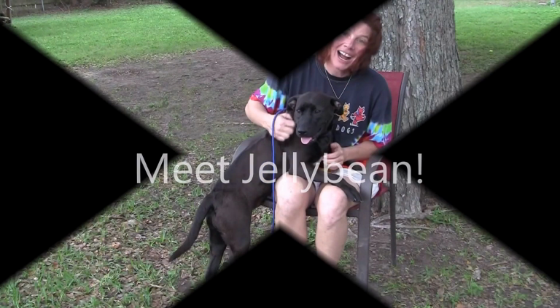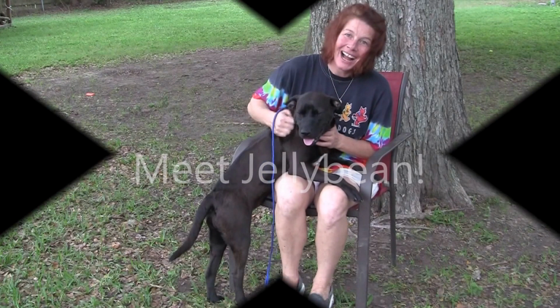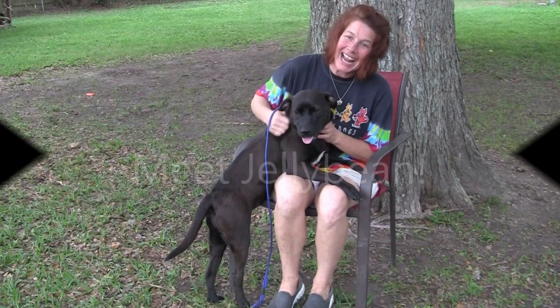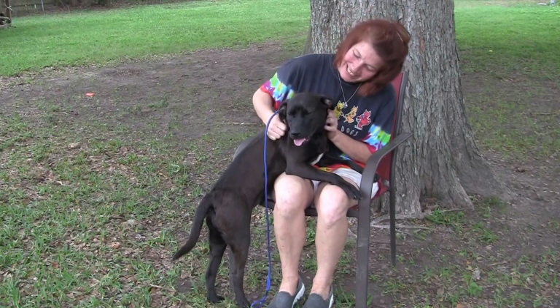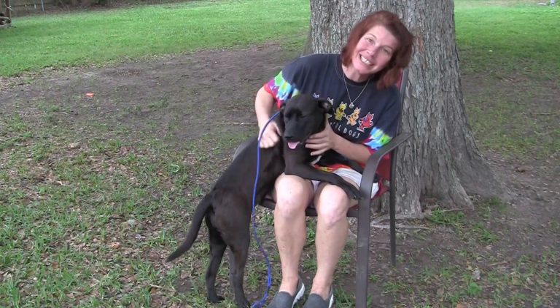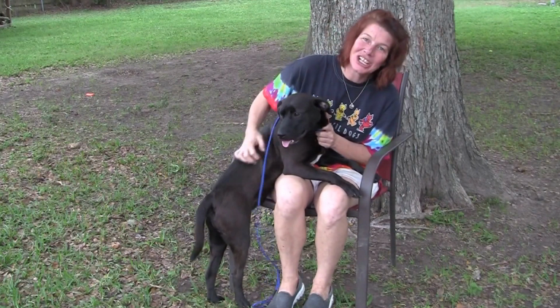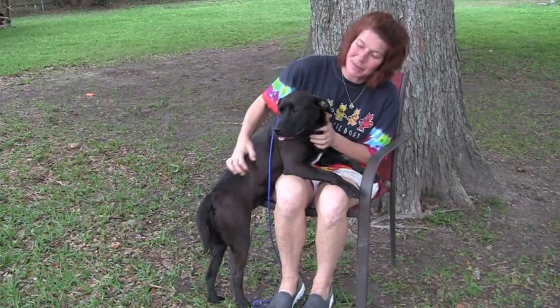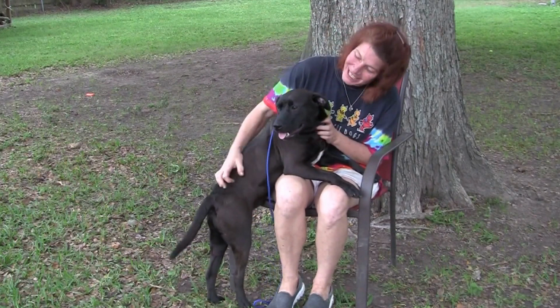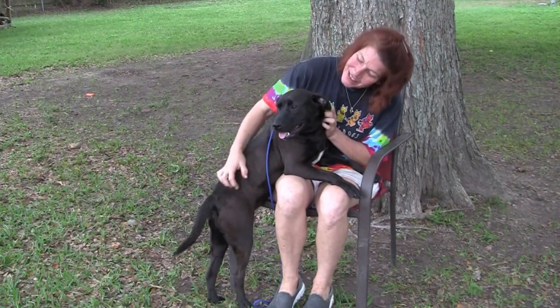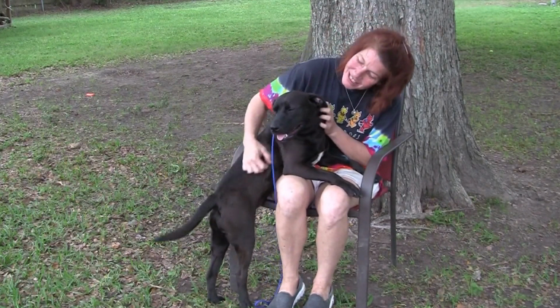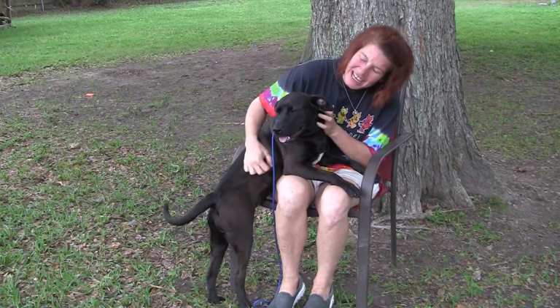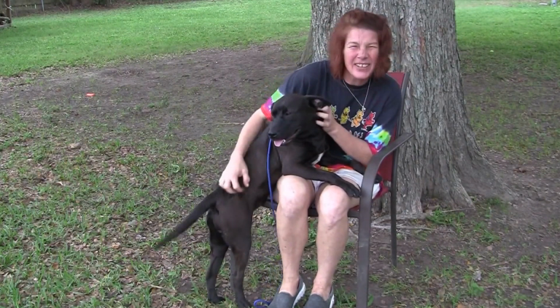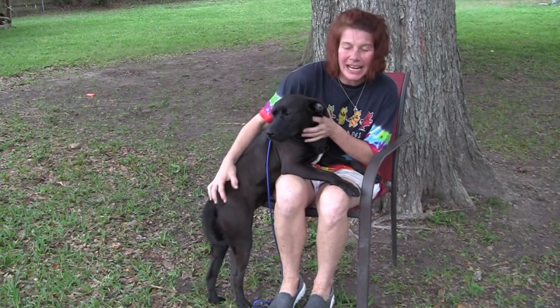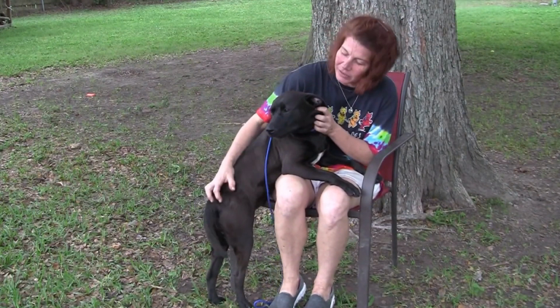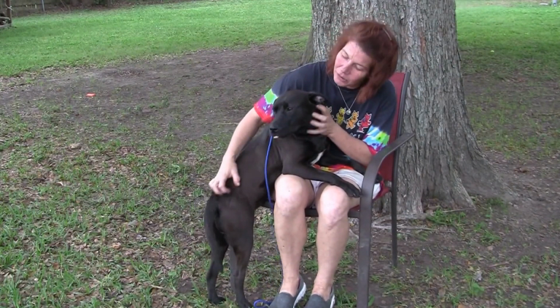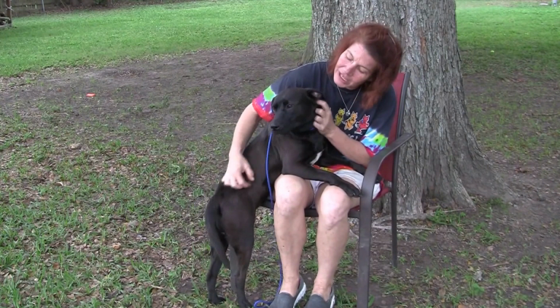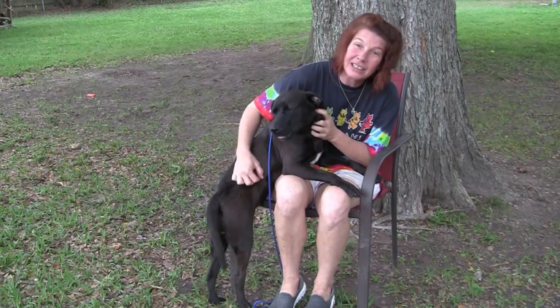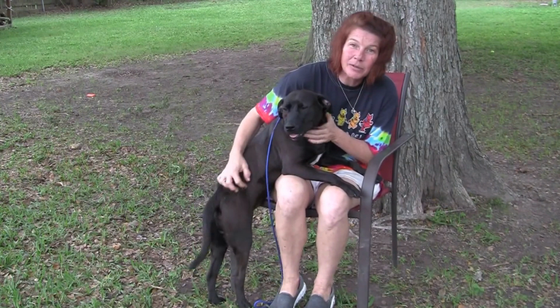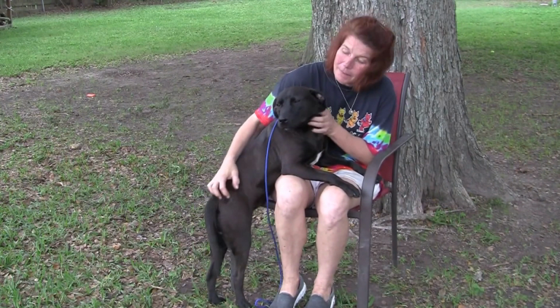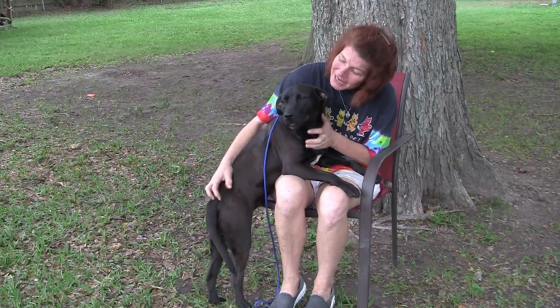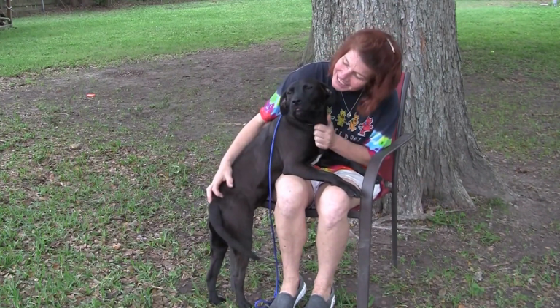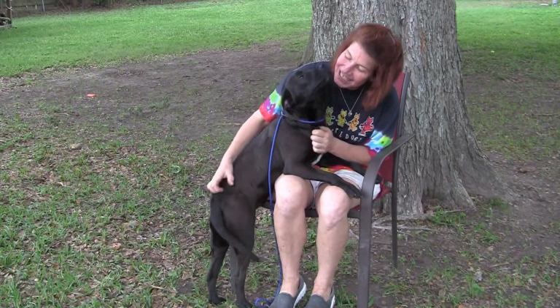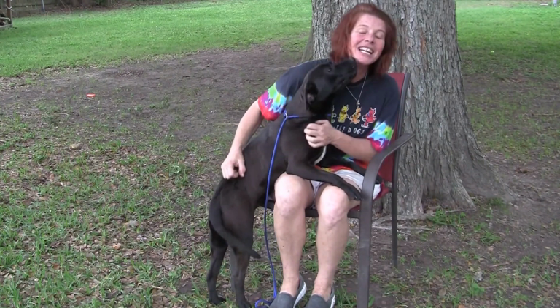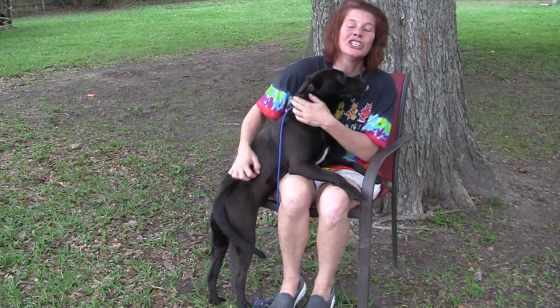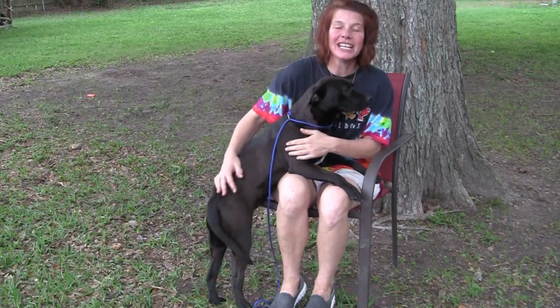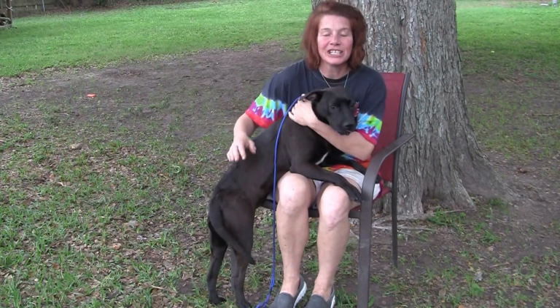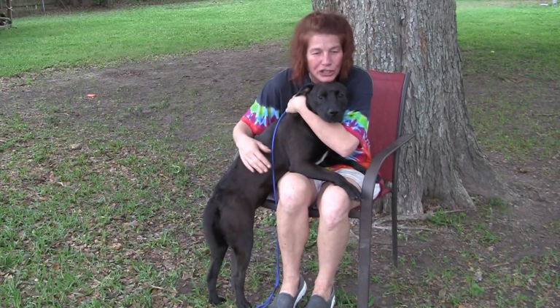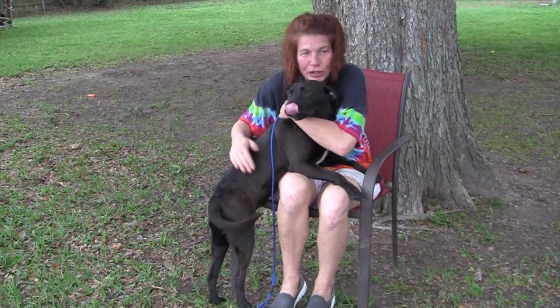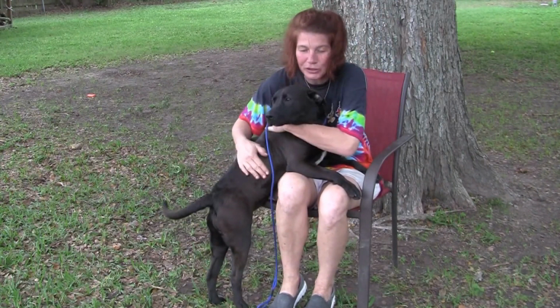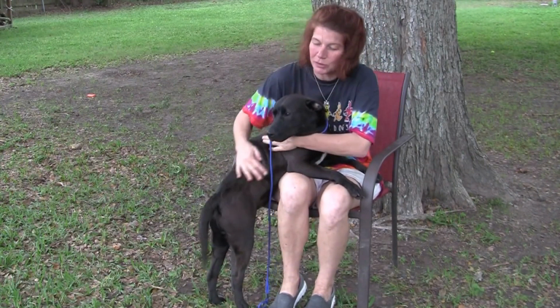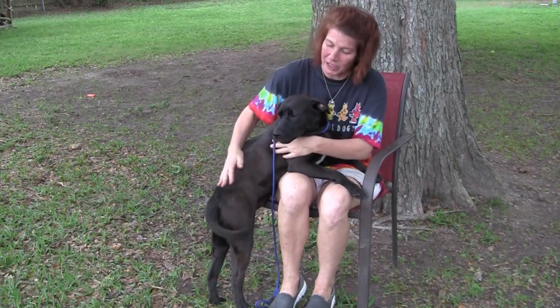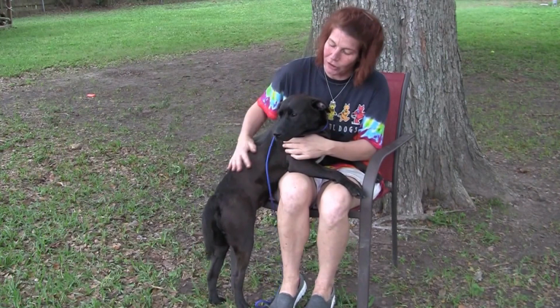Hi! This is Jellybean. This is my 7 to 8 month old Labrador mix. She is a super super sweet girl.